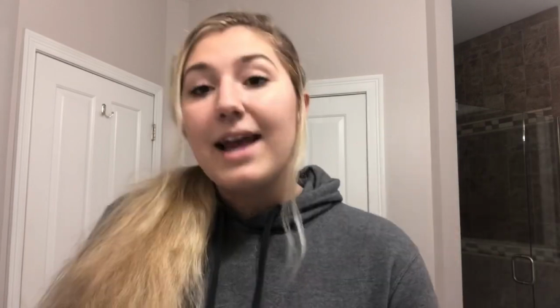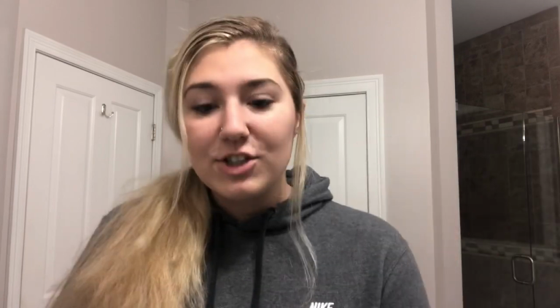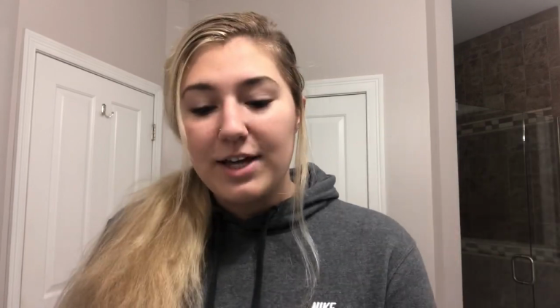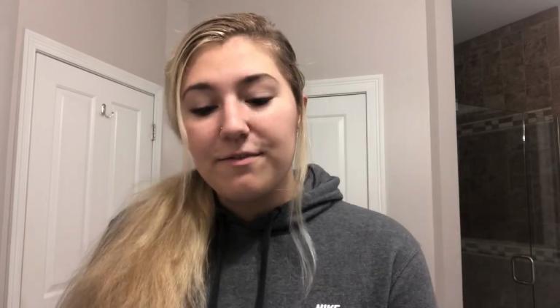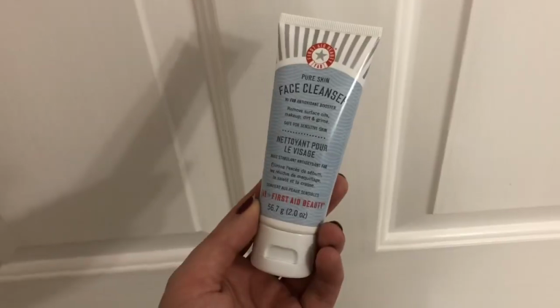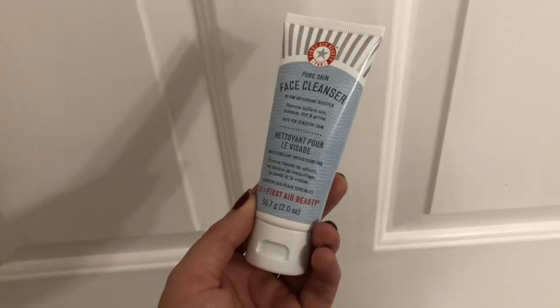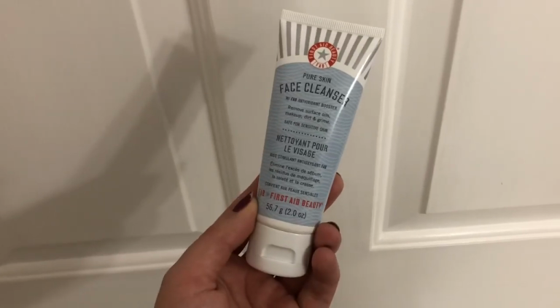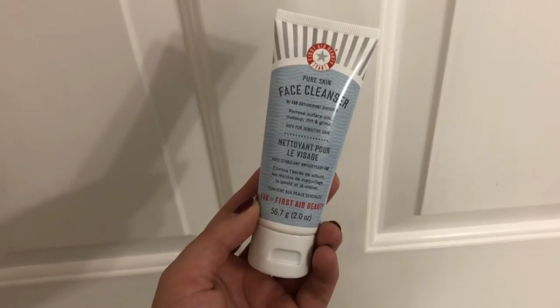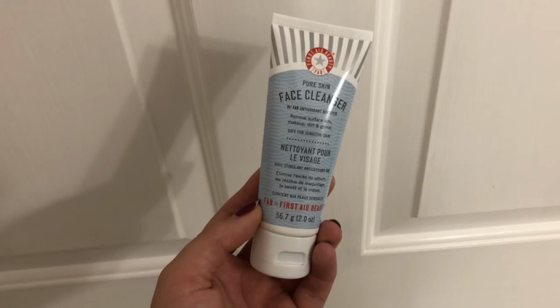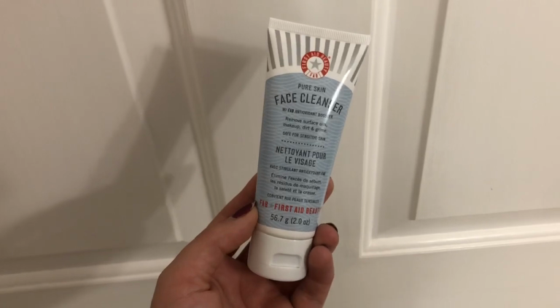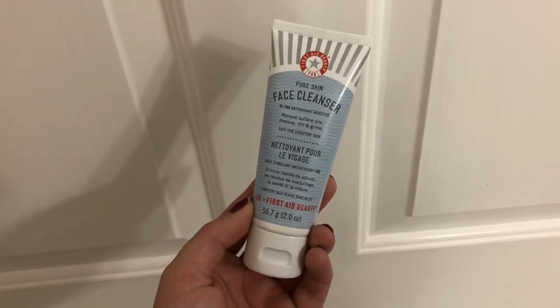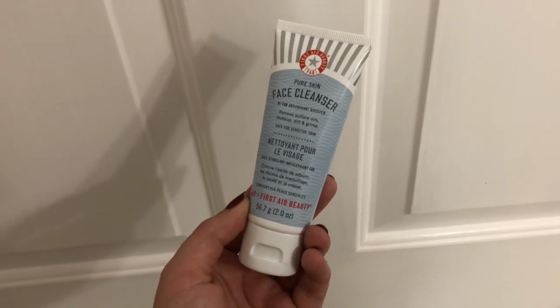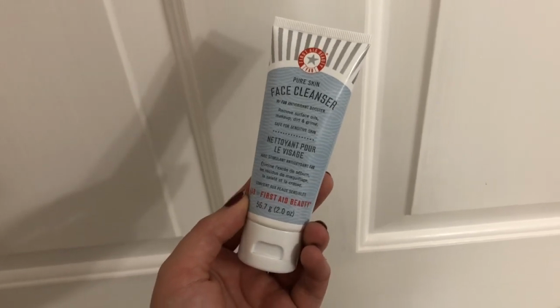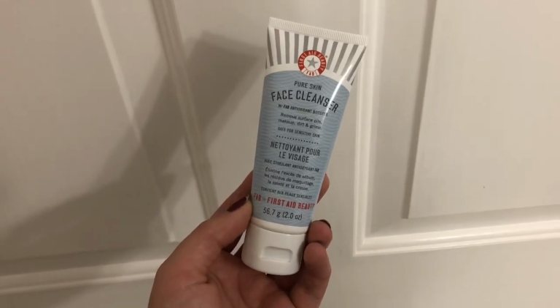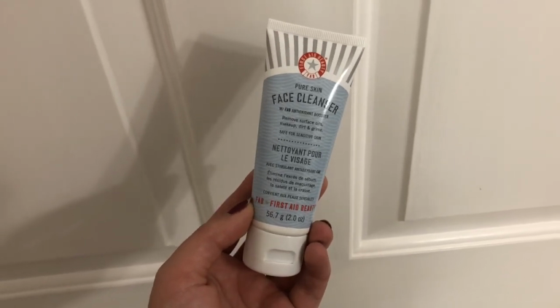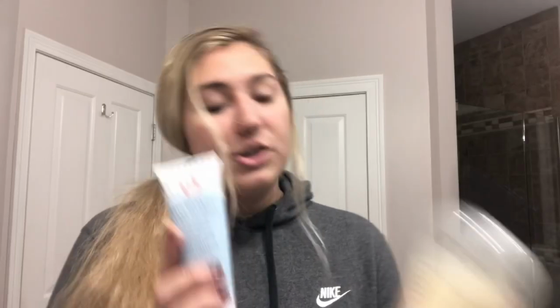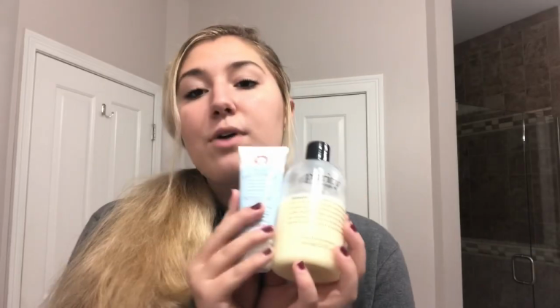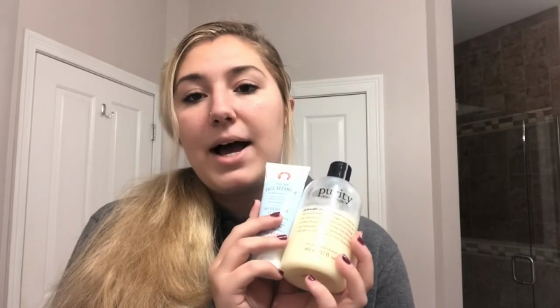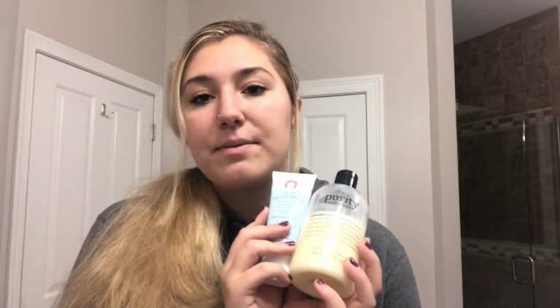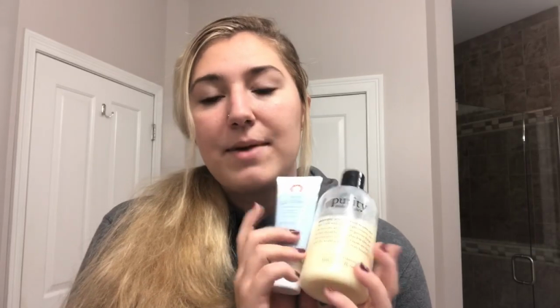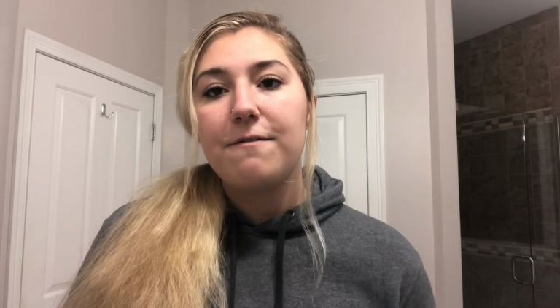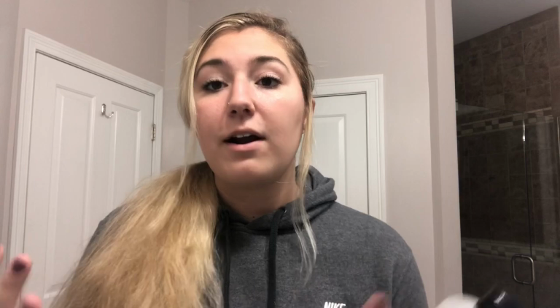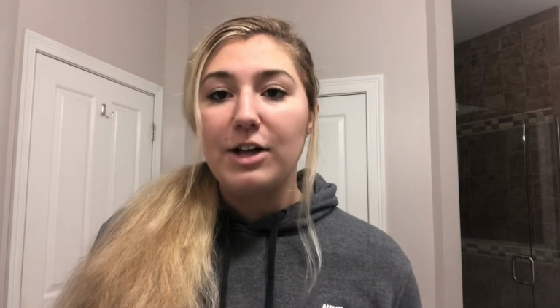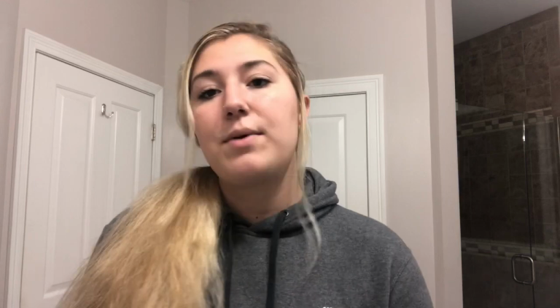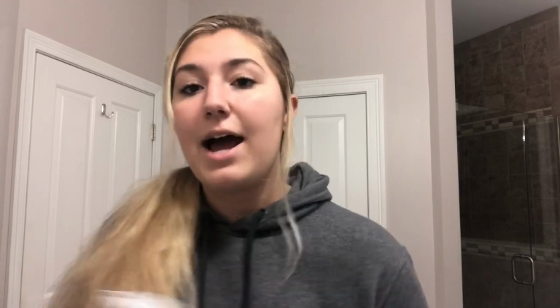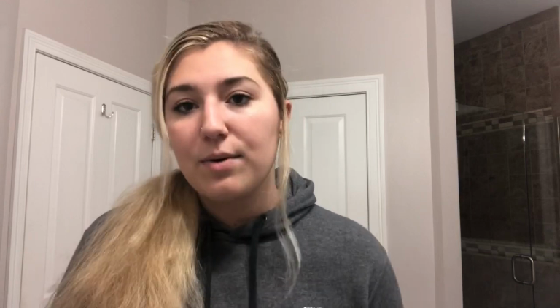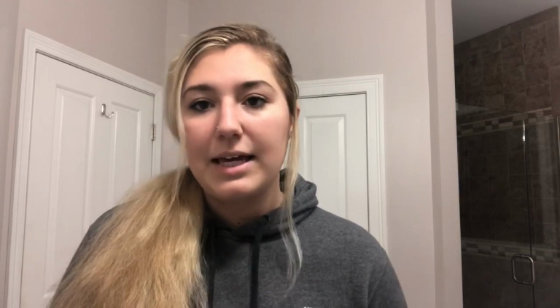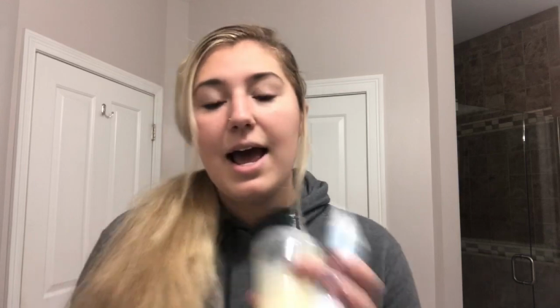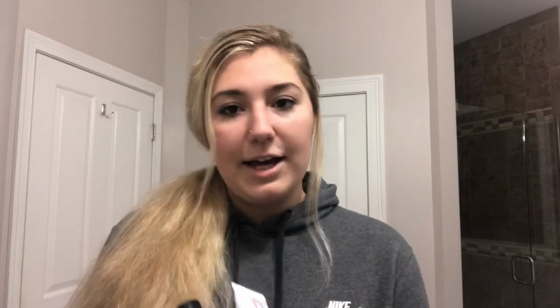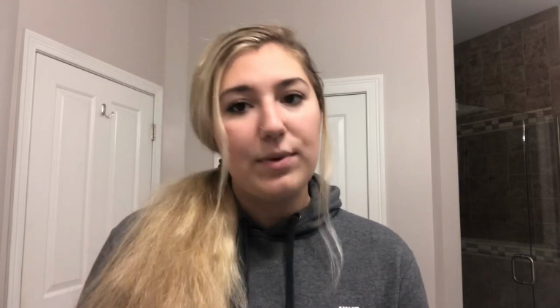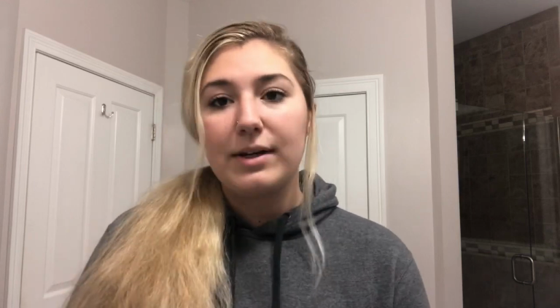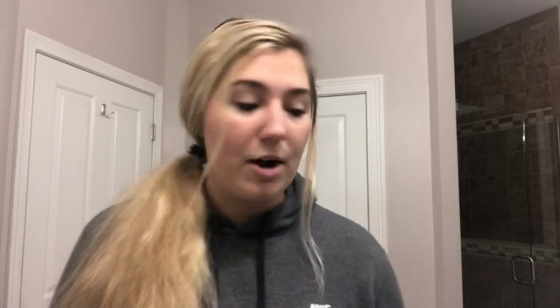Next in the shower I use the First Aid Beauty Facial Cleanser — it is the Pure Skin with Antioxidant Booster. These two combined make my skin feel very fresh so that when I get out of the shower I can hydrate with the rest of my products.